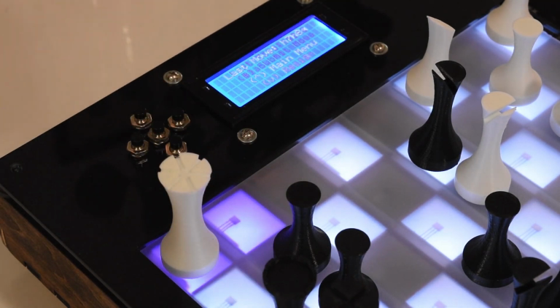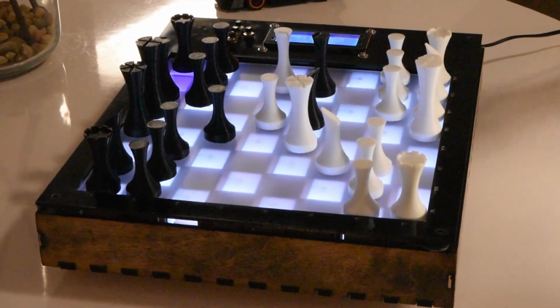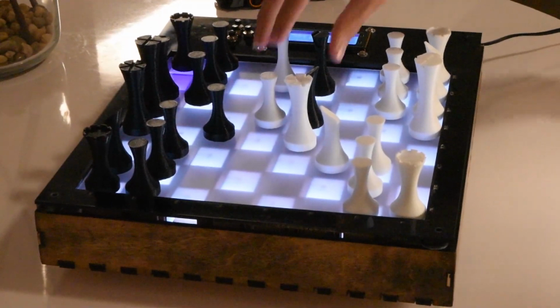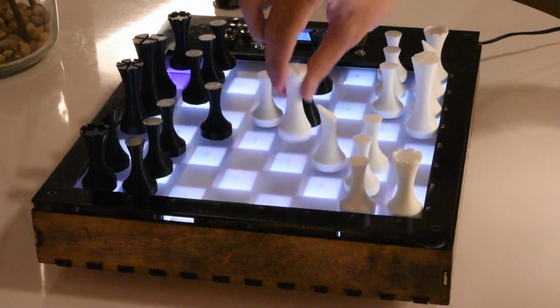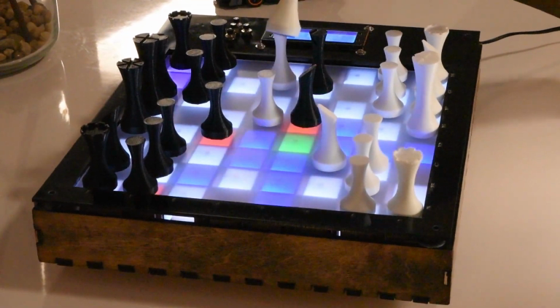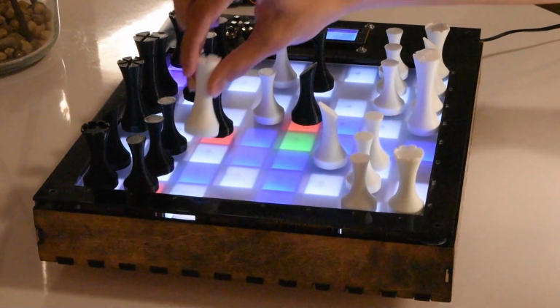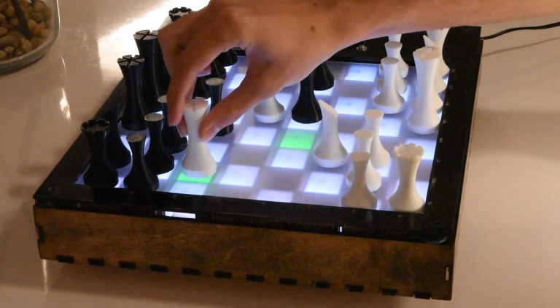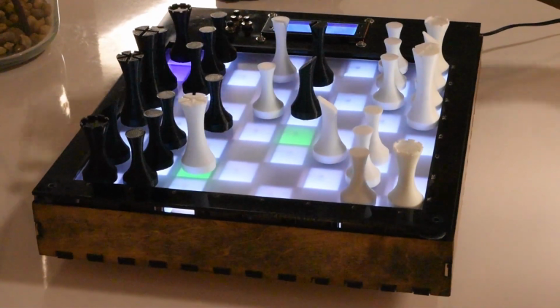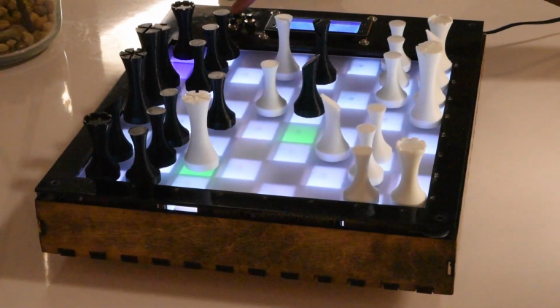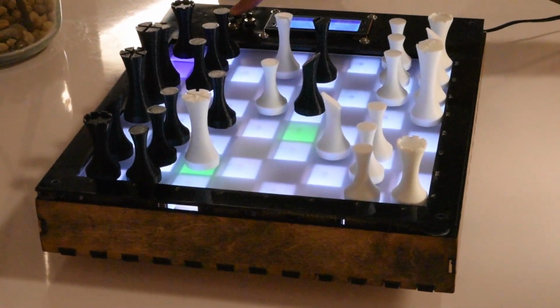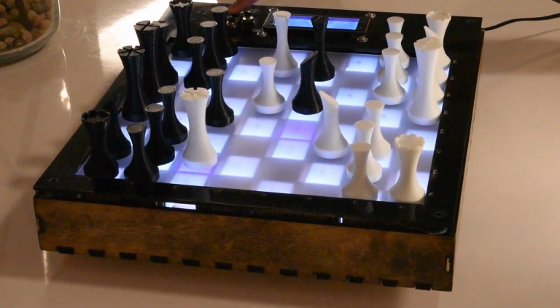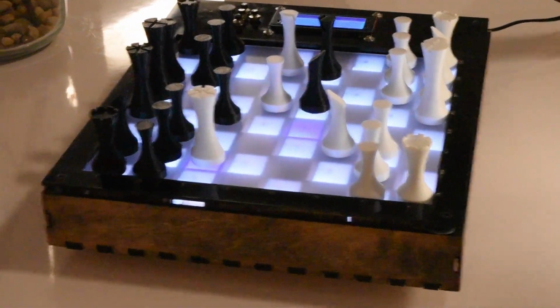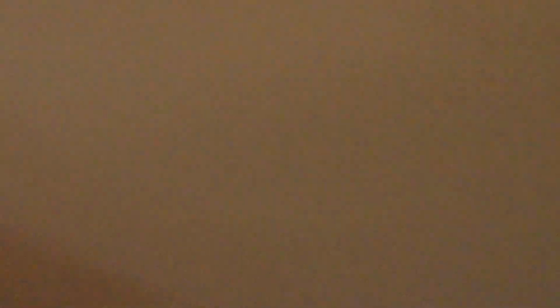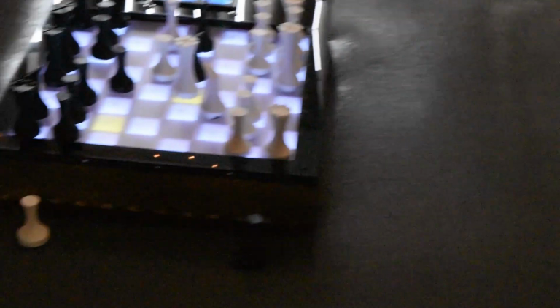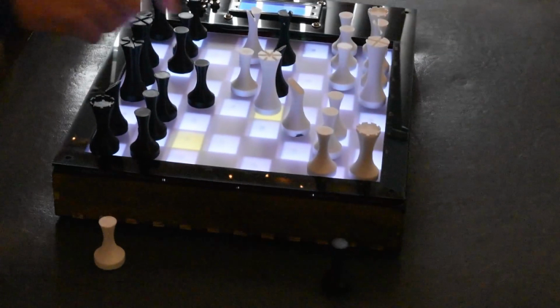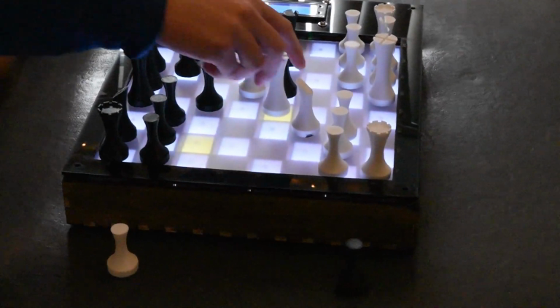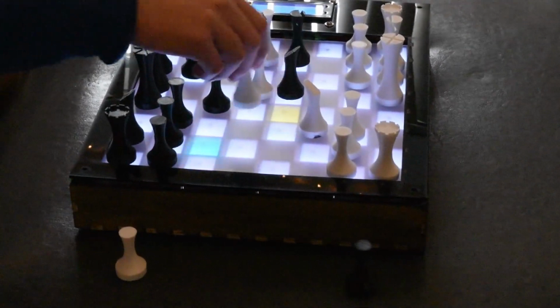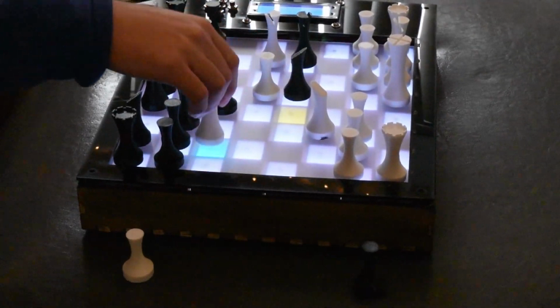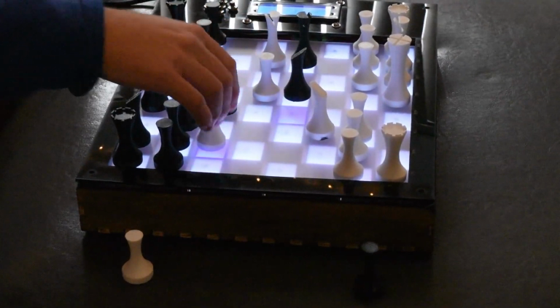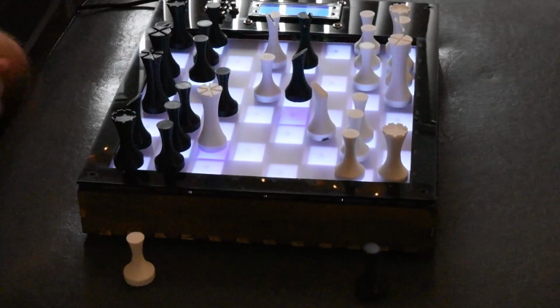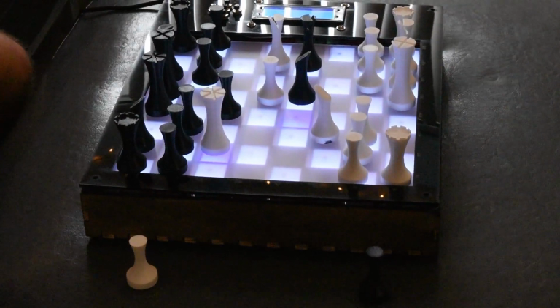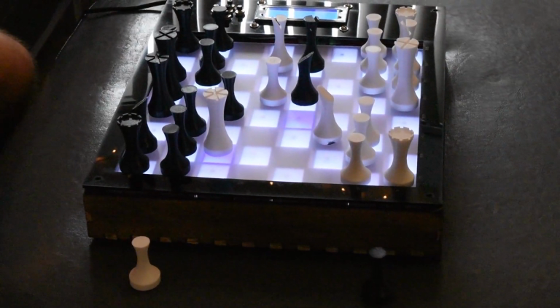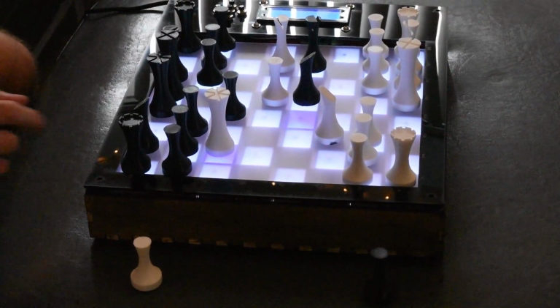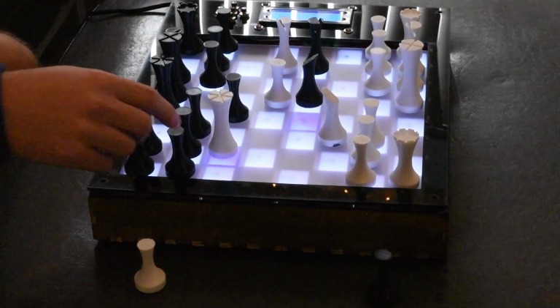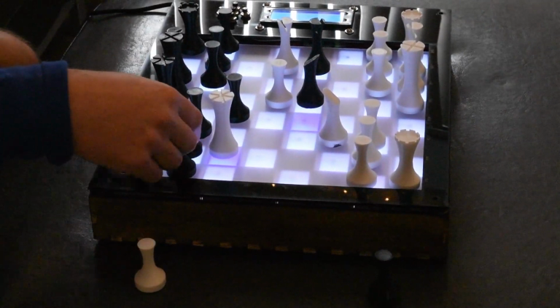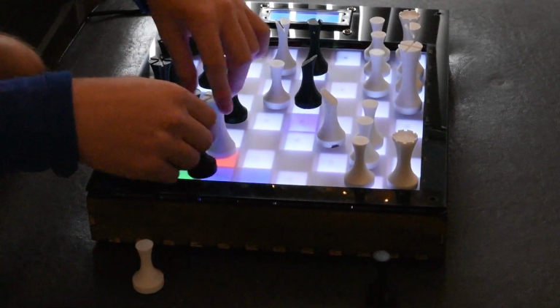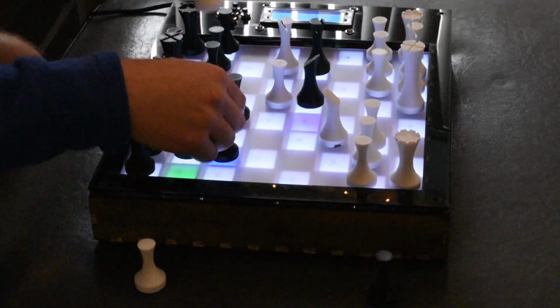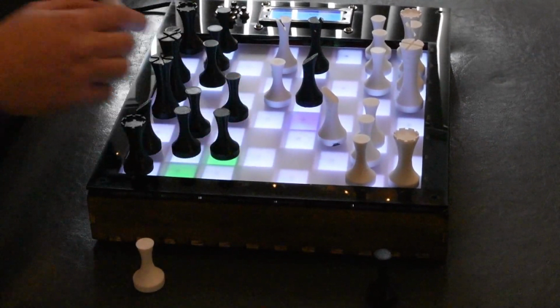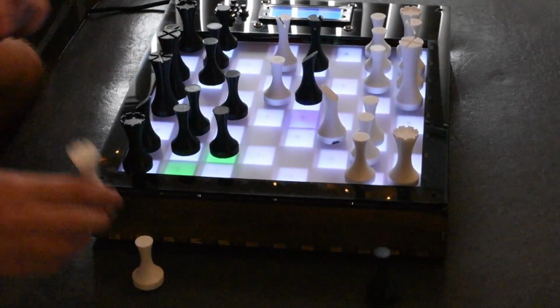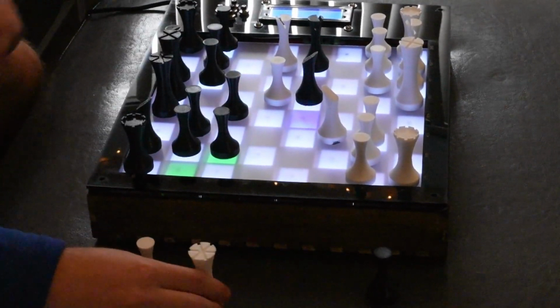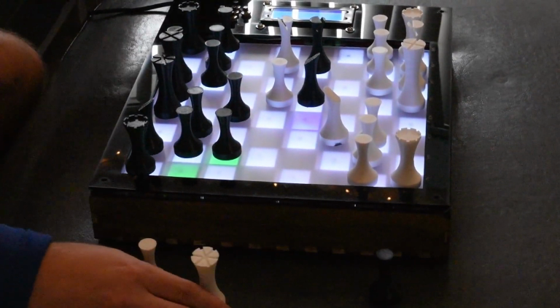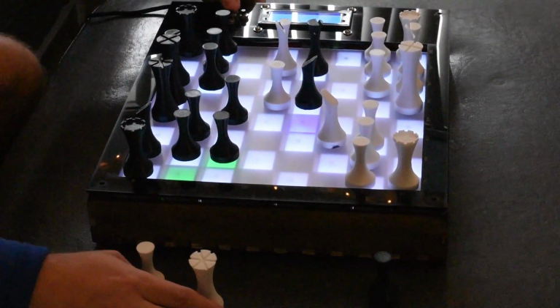When the opponent submits their move, the board will indicate the move they just made, prompting you to complete their move on your board. The bright tactile interactions create a satisfying and captivating experience for any player, no matter how experienced.